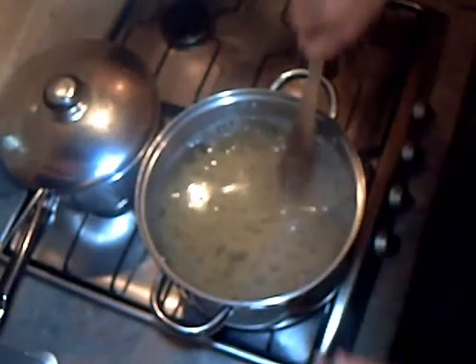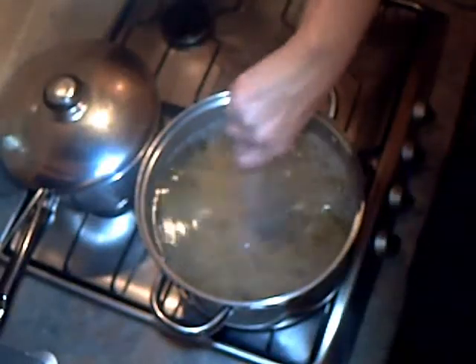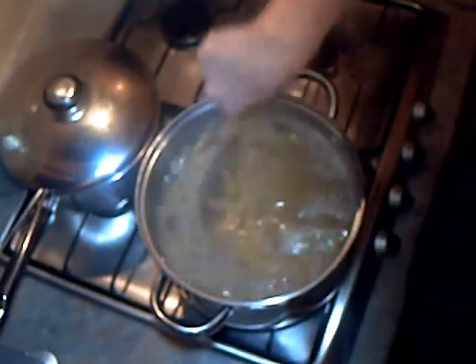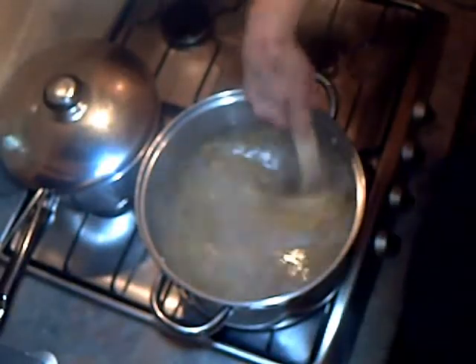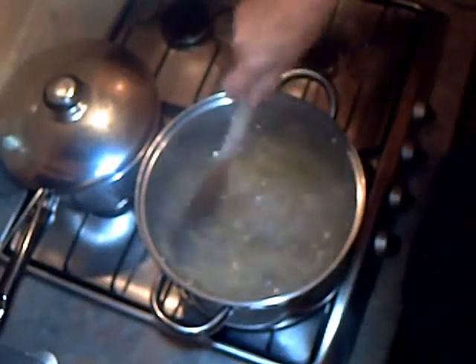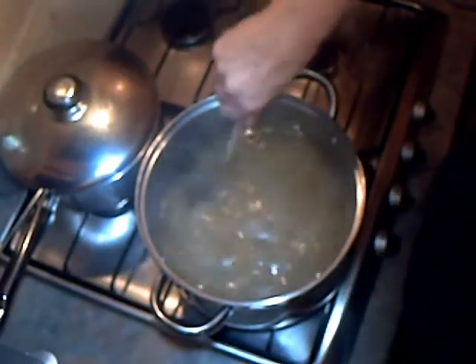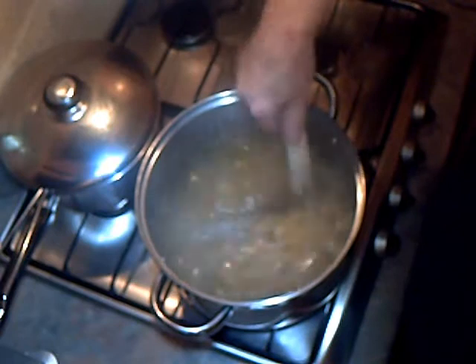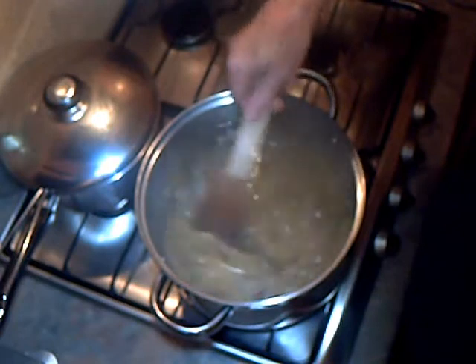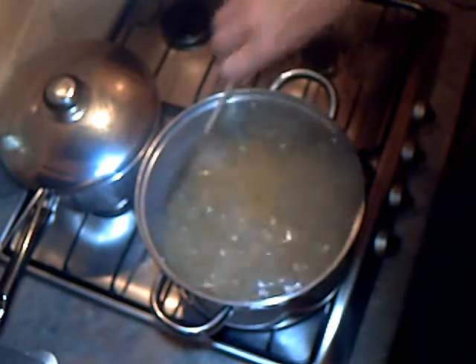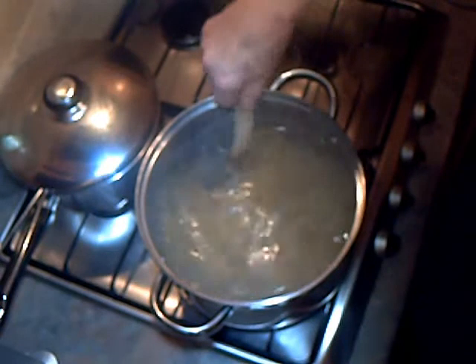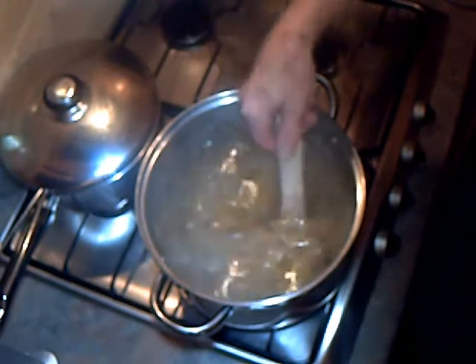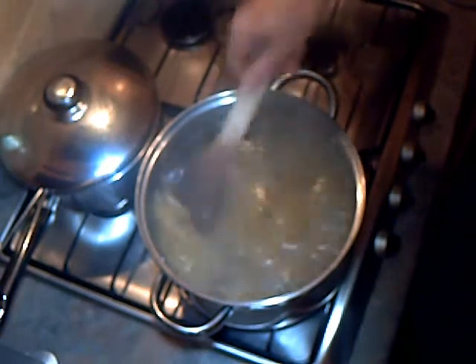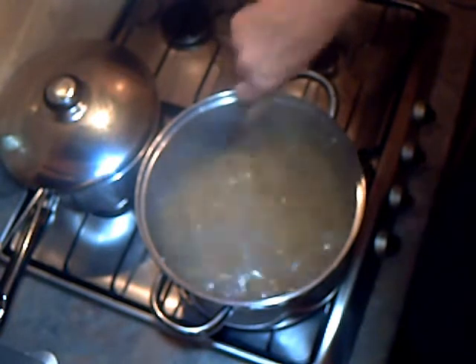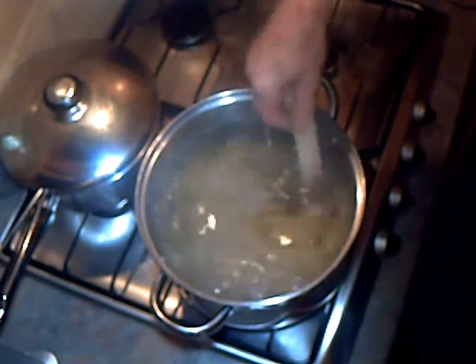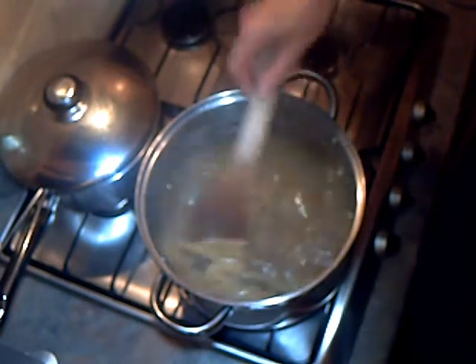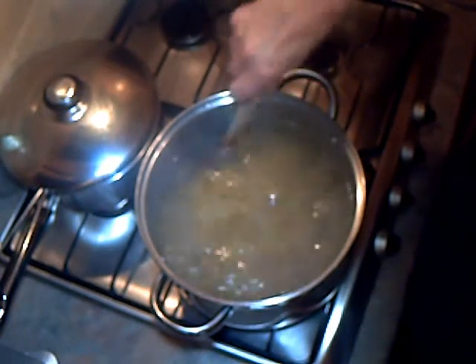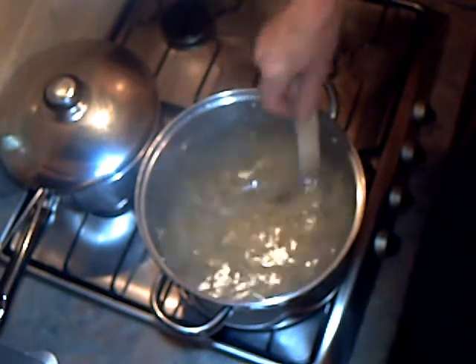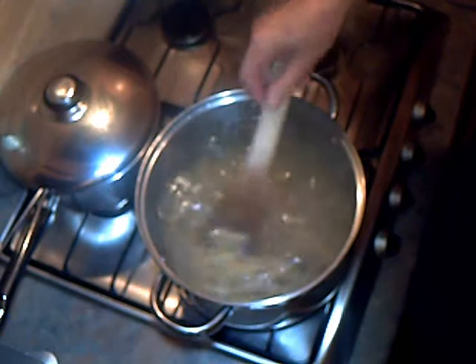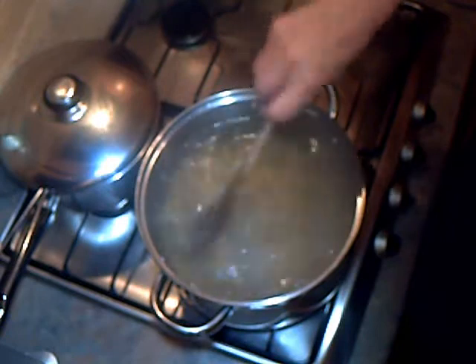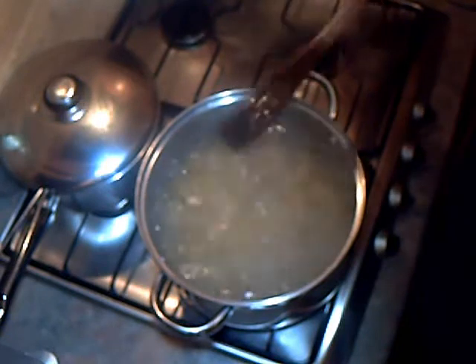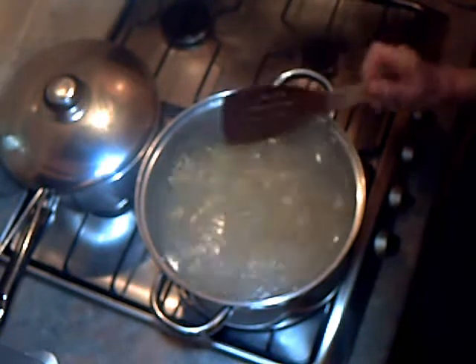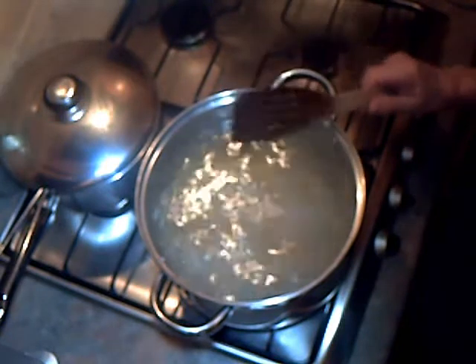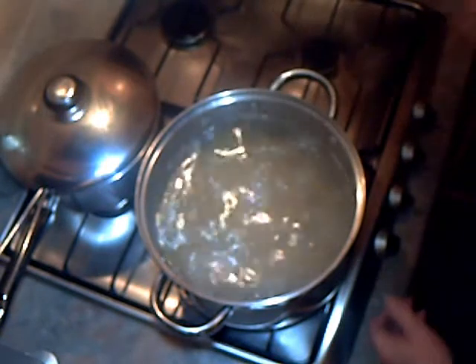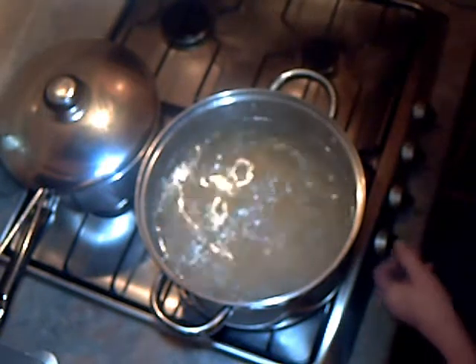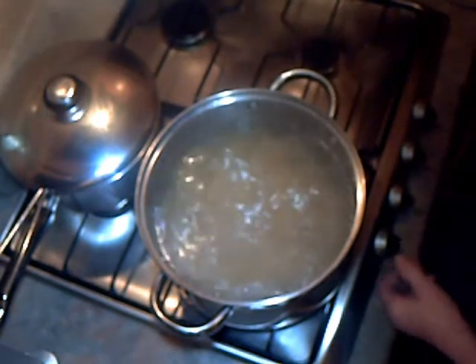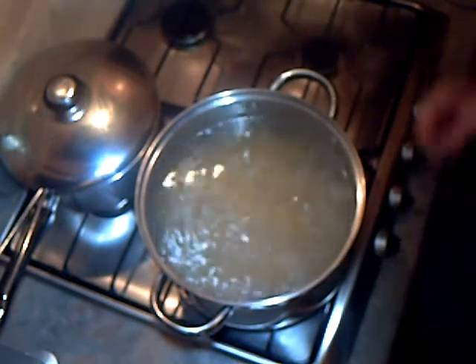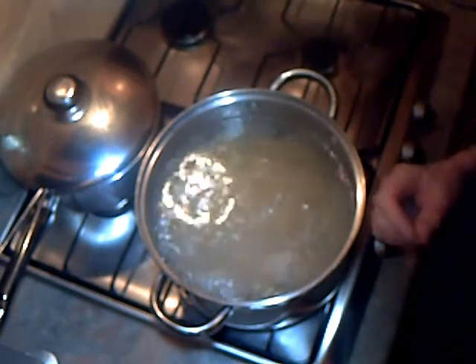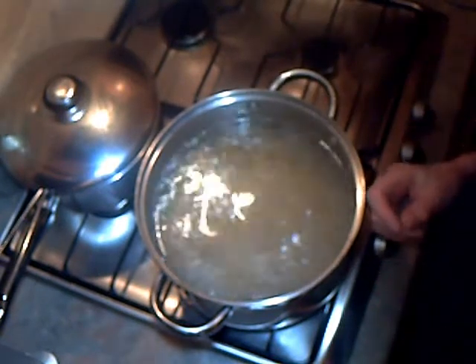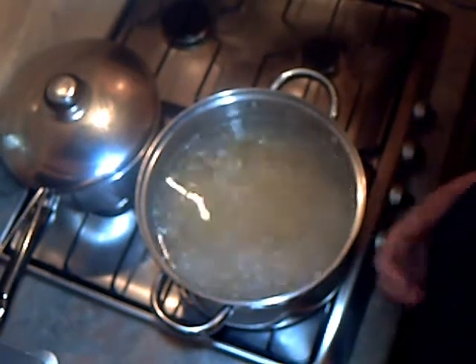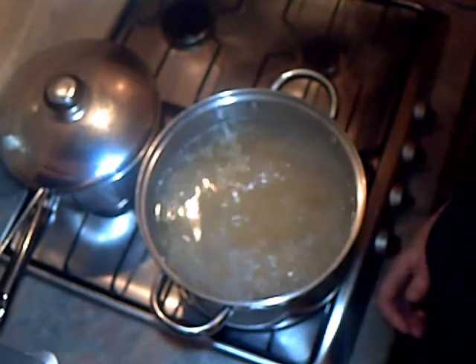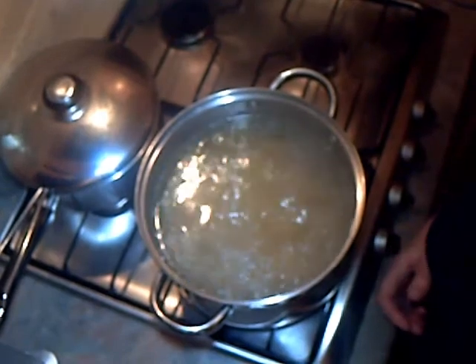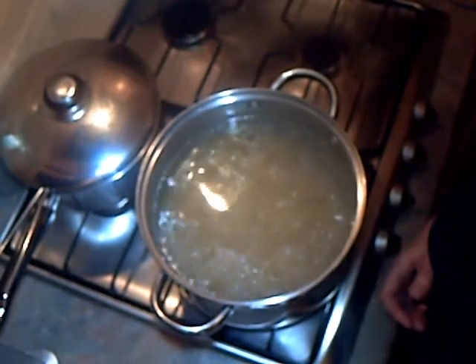According to the packet, this takes 8 to 10 minutes to cook. So once it's cooked we'll drain it off and divide it into portions. We could use some and freeze some.